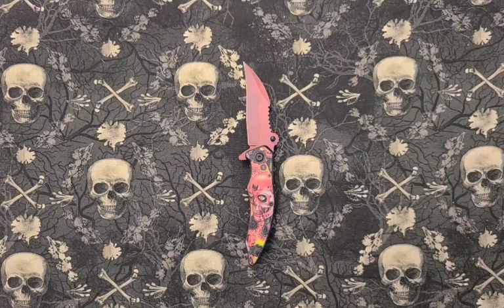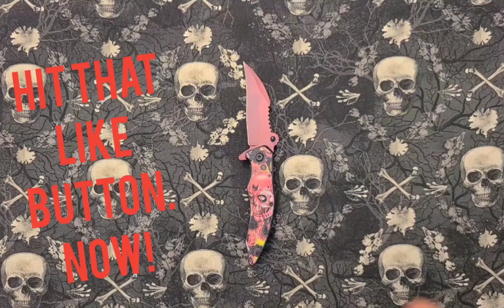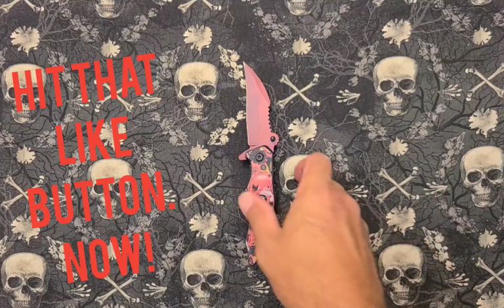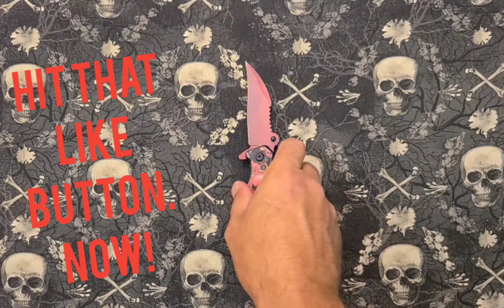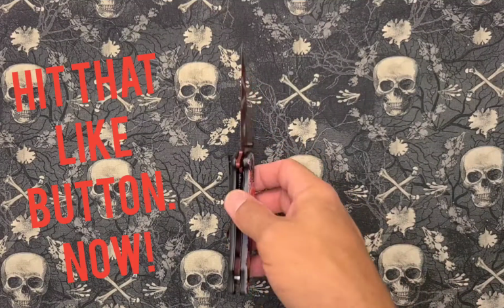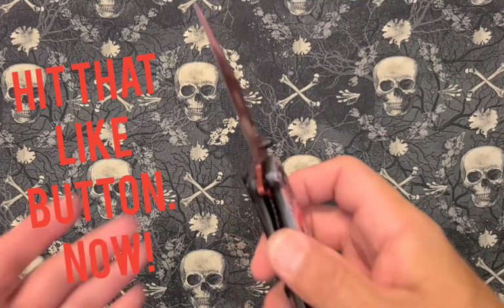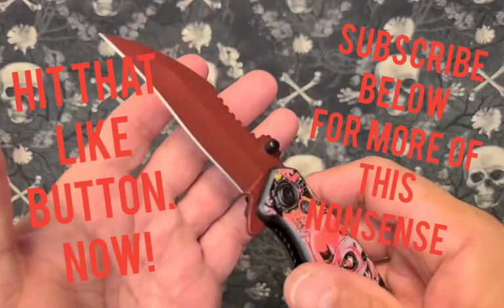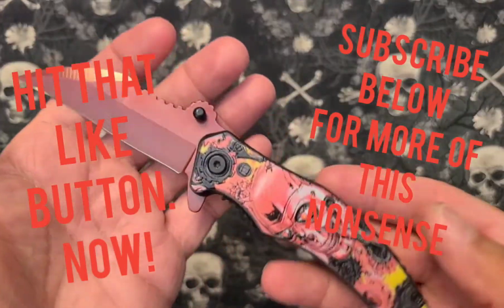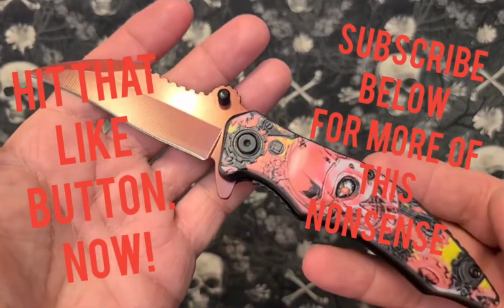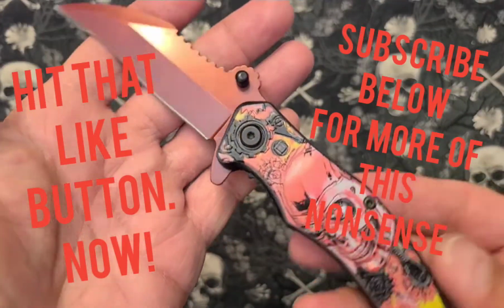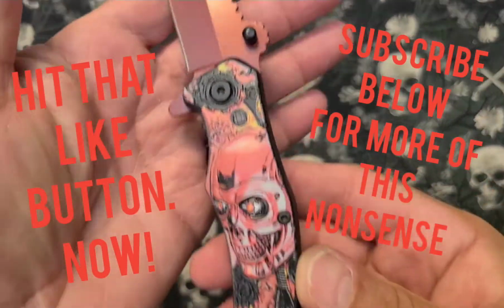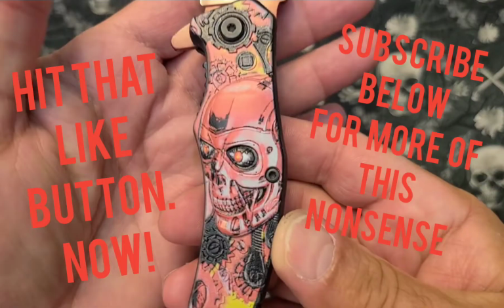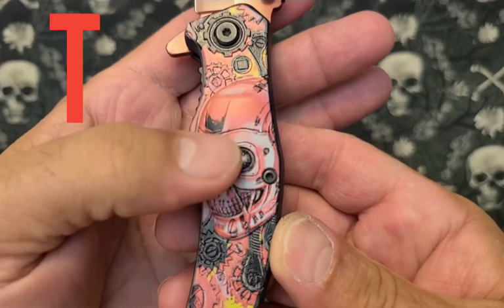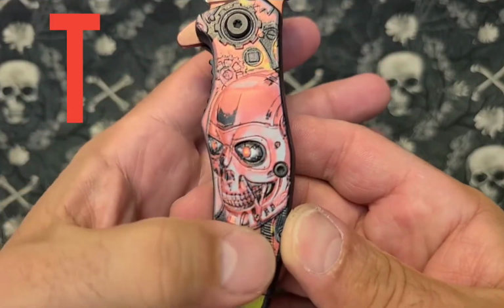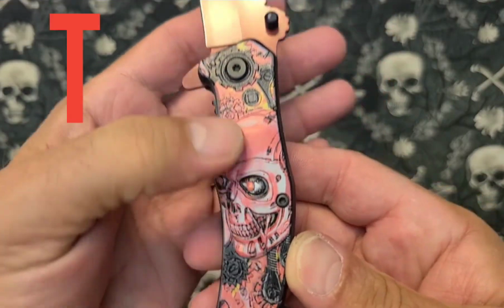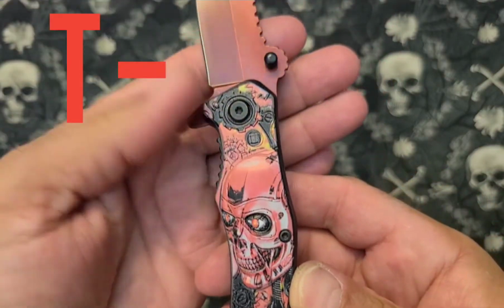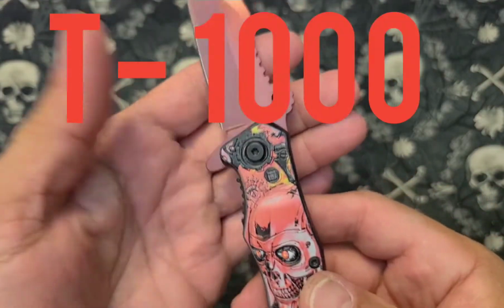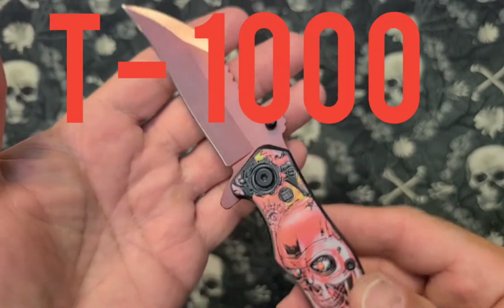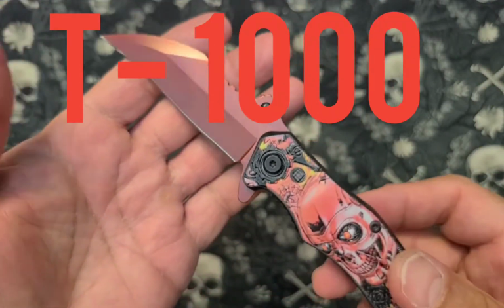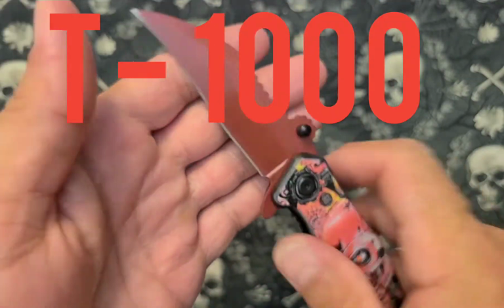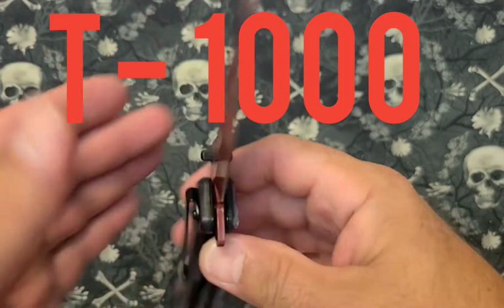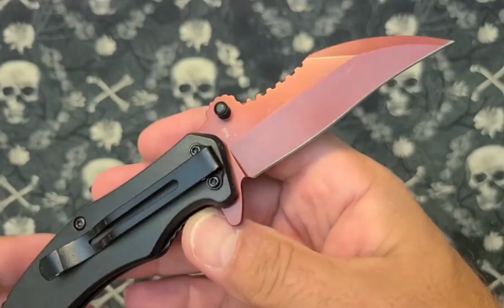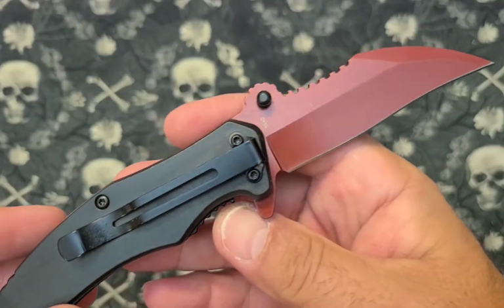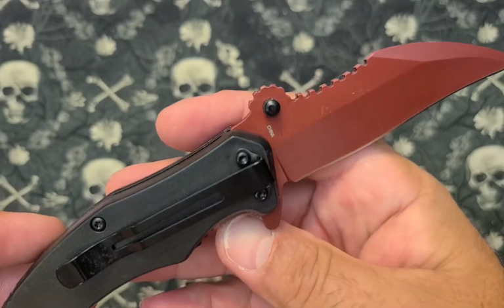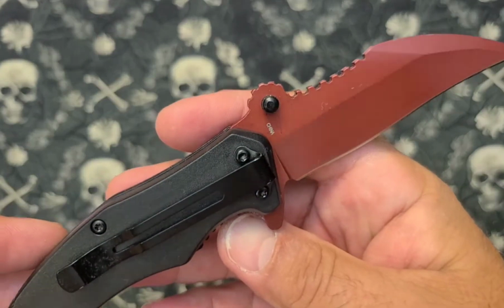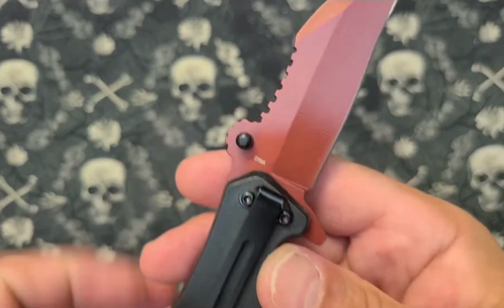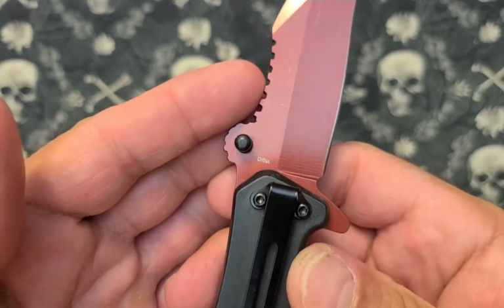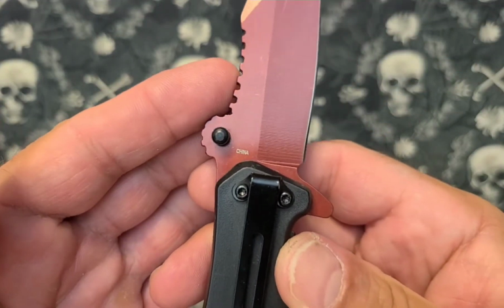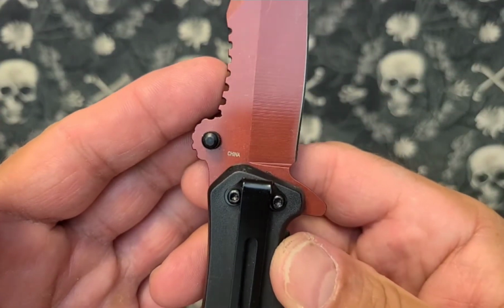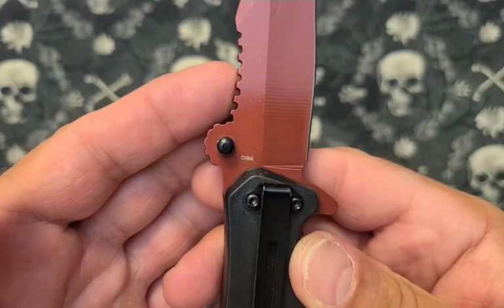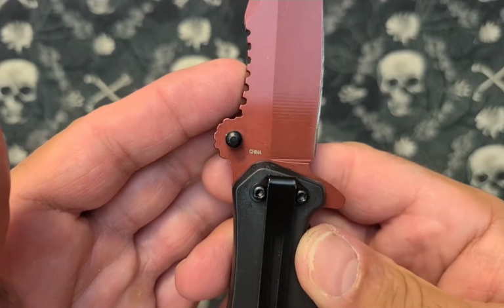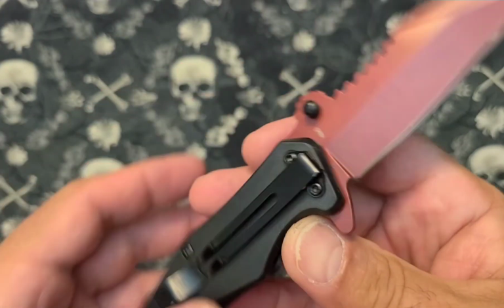What do we have here? We have the Terminator T-1000. I'm not sure if that's what it's called — it doesn't say that anywhere. It just says China. That's all it says.